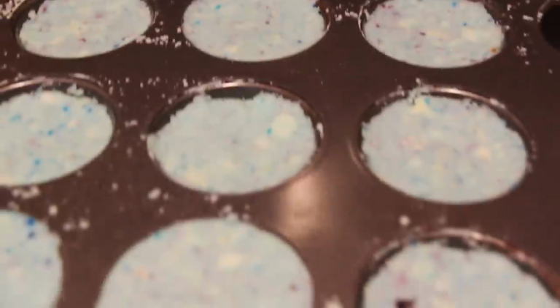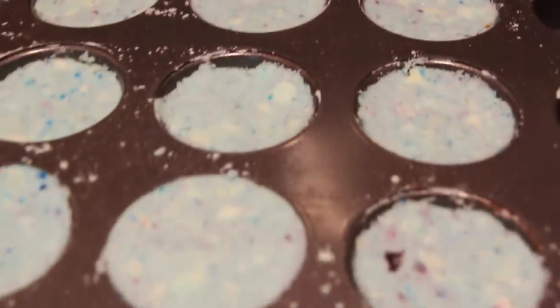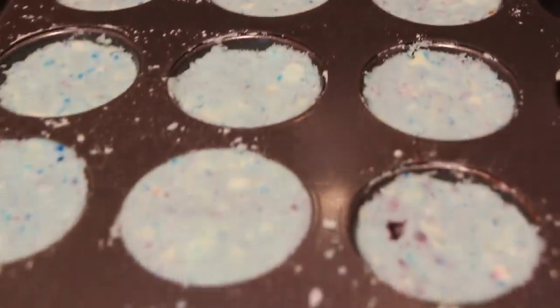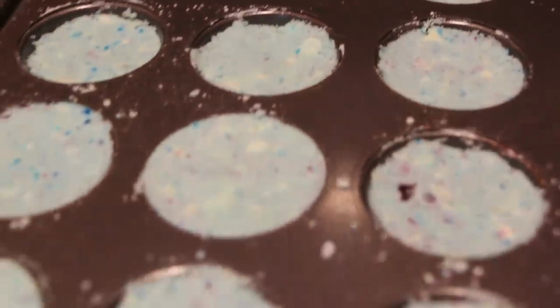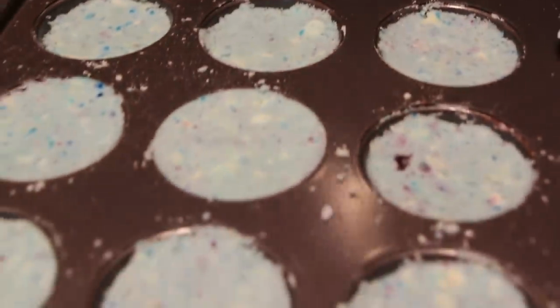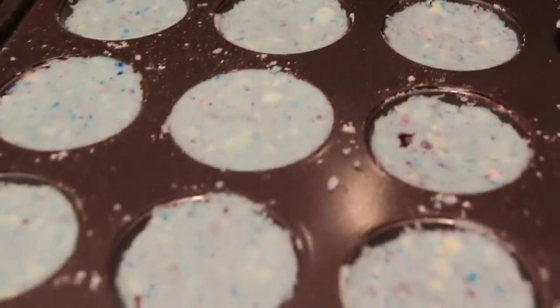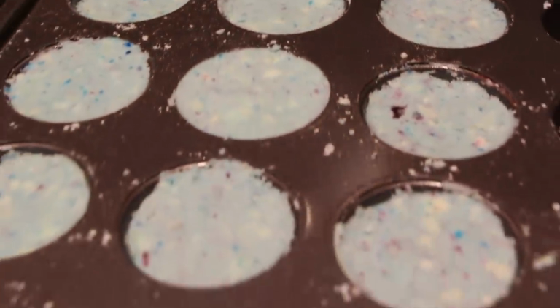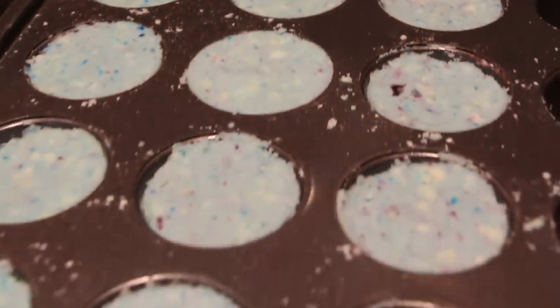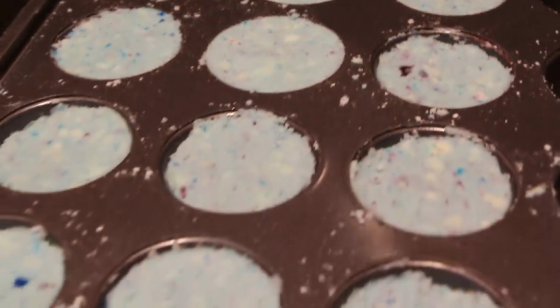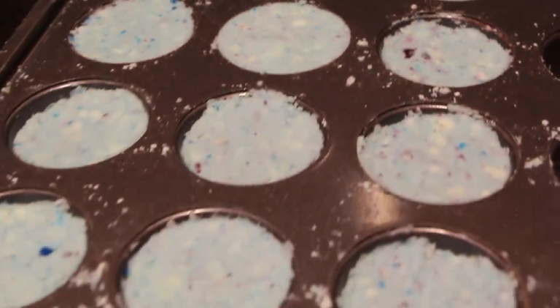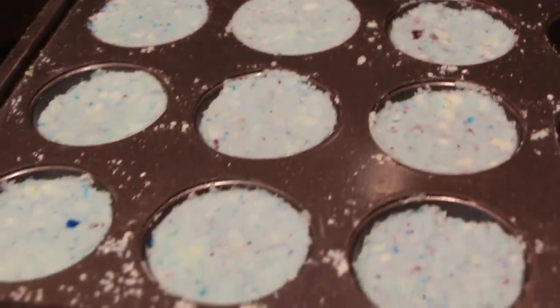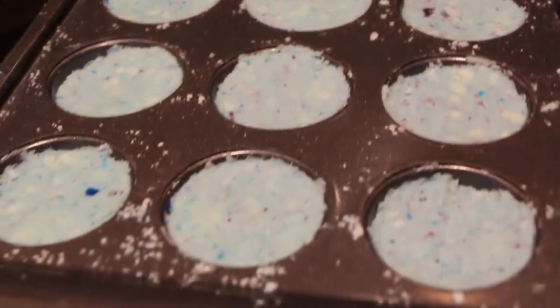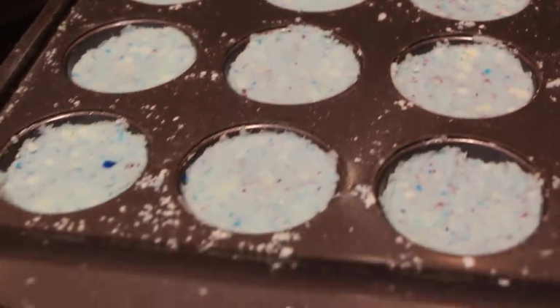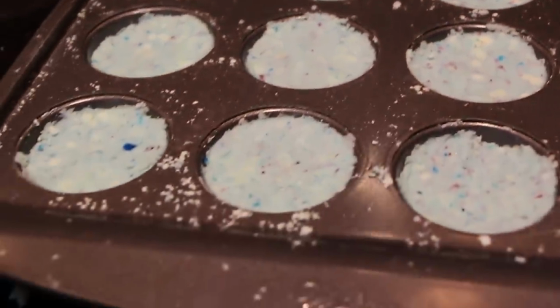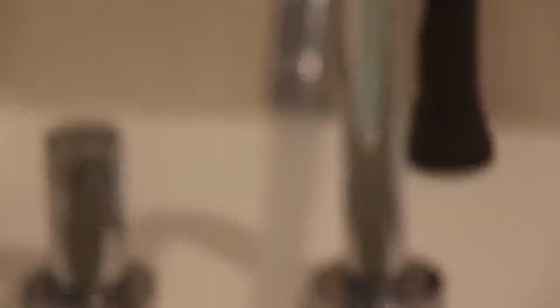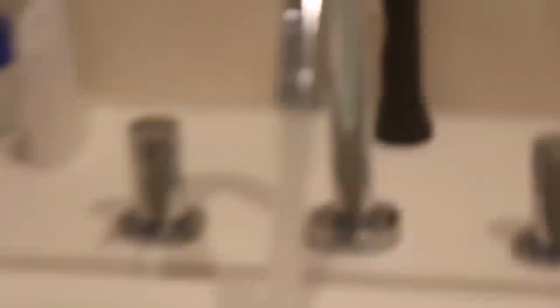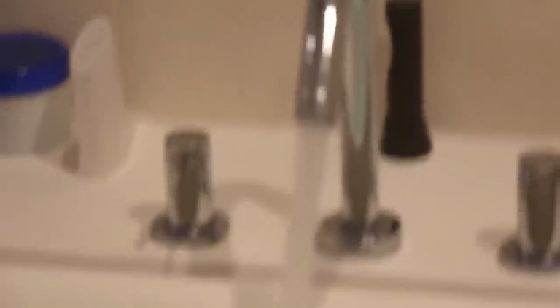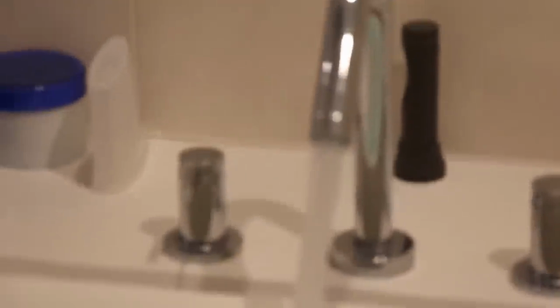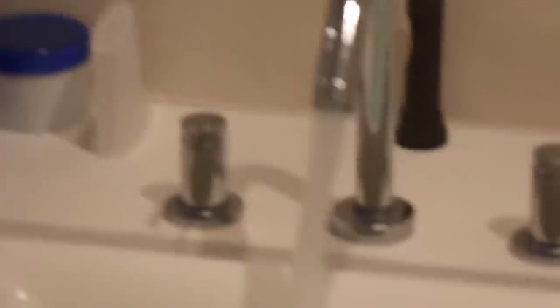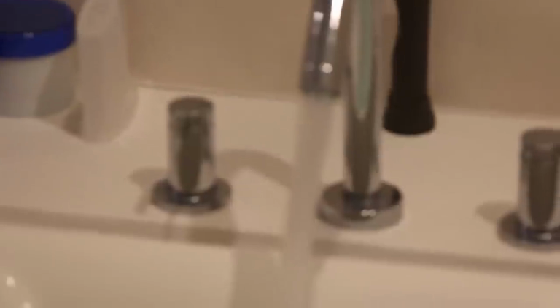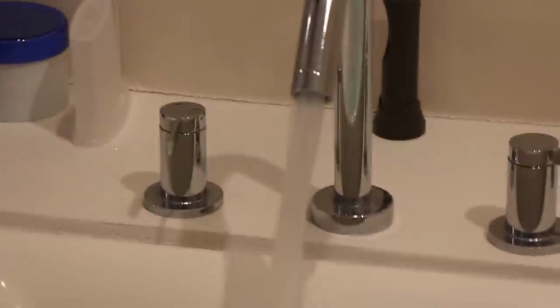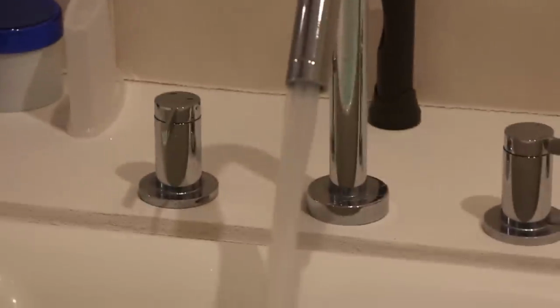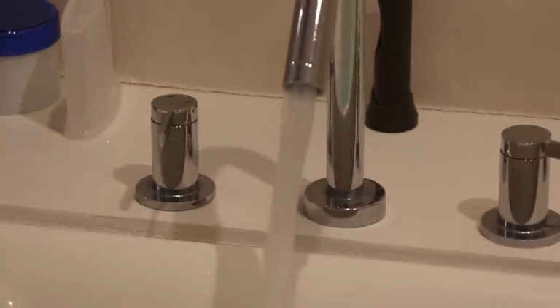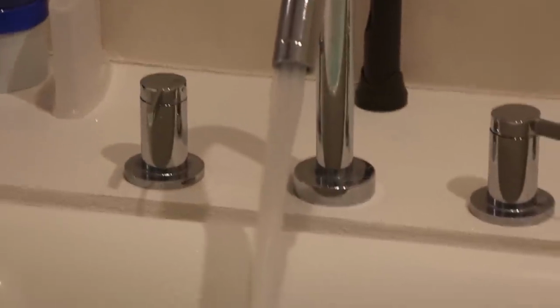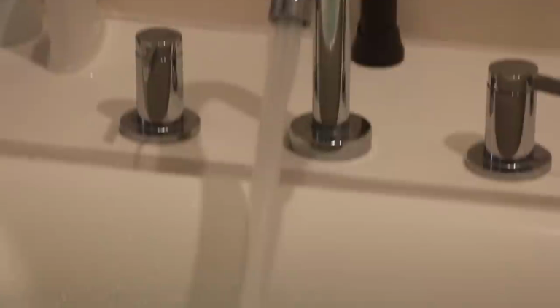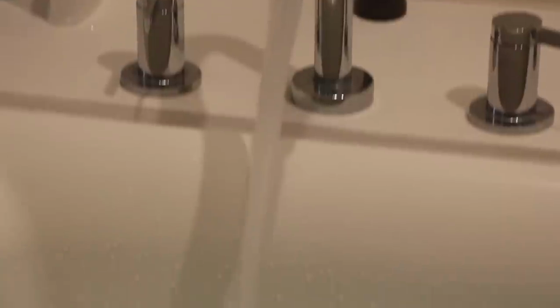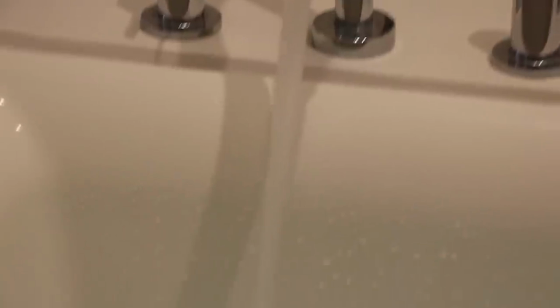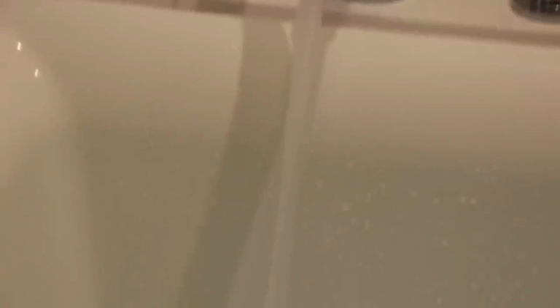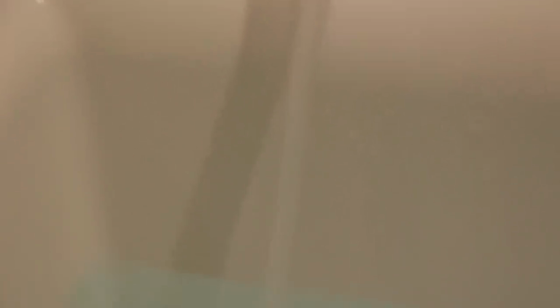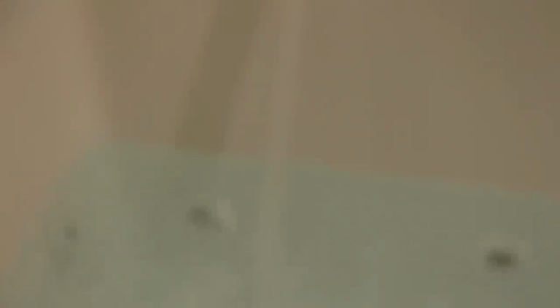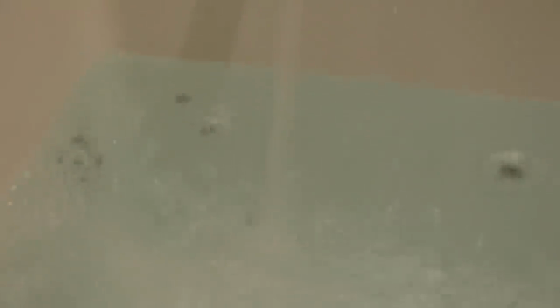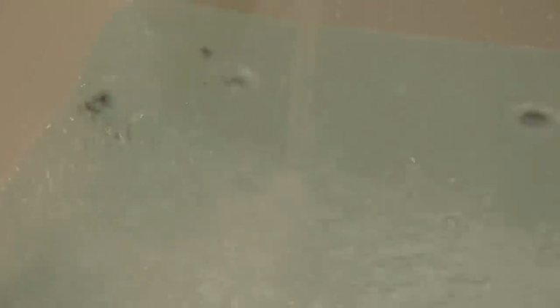And those are the bath bombs. Make sure you put them in the freezer for at least eight to nine hours — I just left them overnight, and it turned out wonderful. And then you're ready to use them in your bathtub.